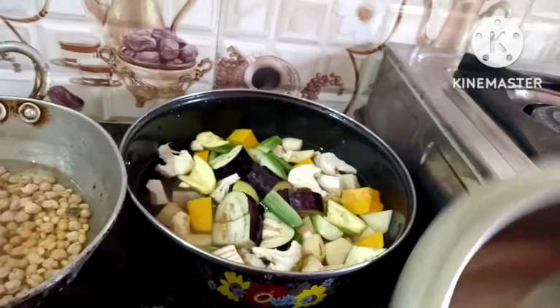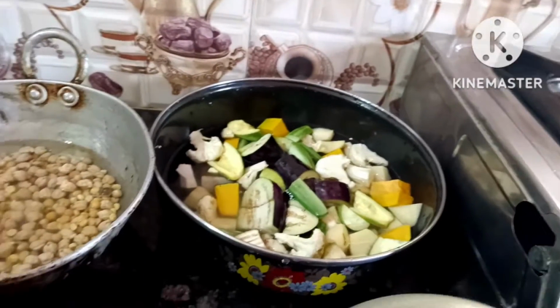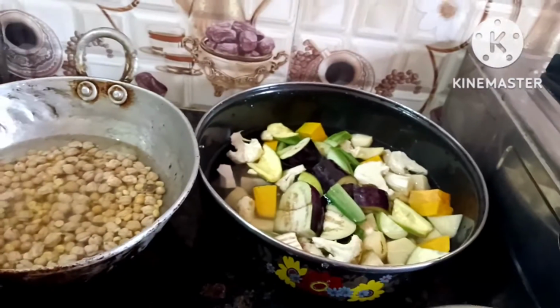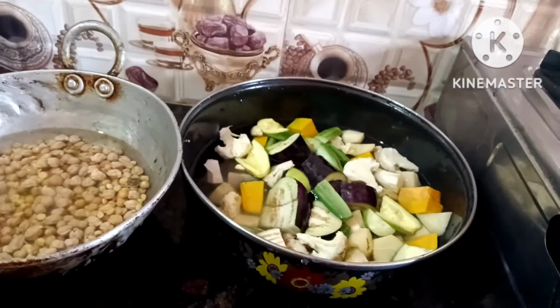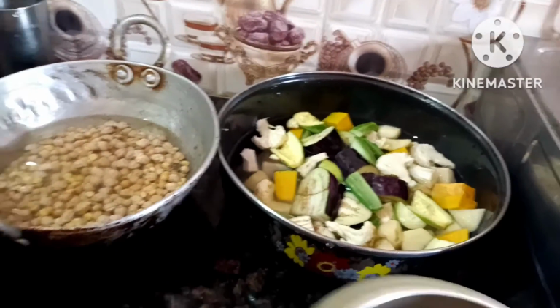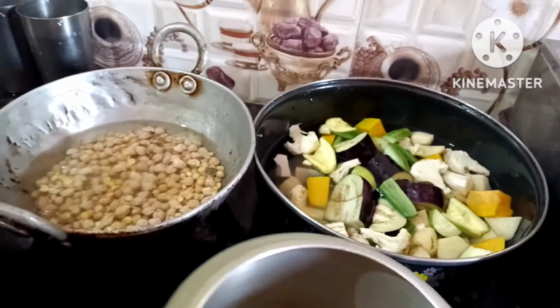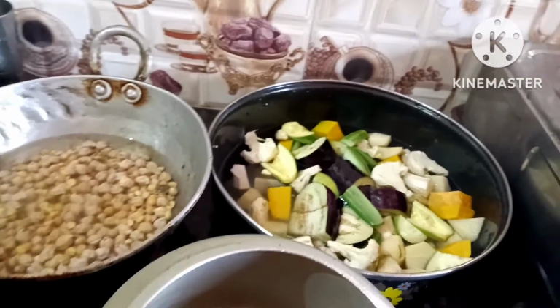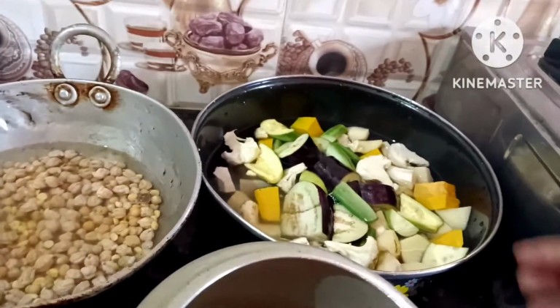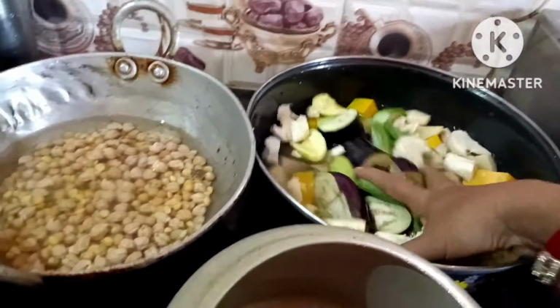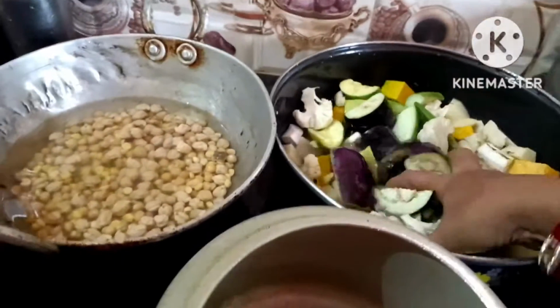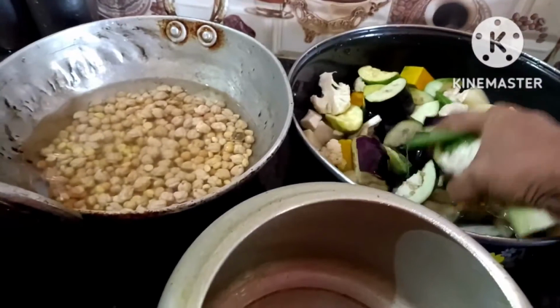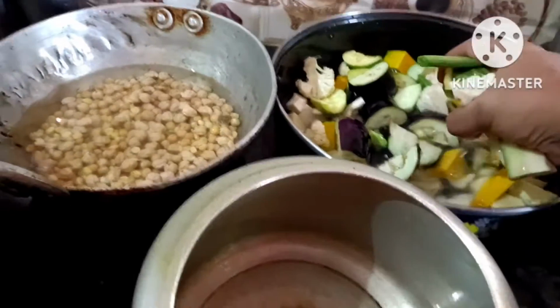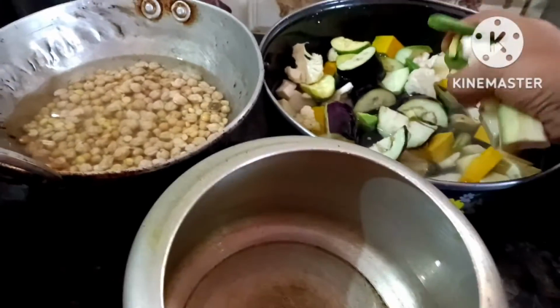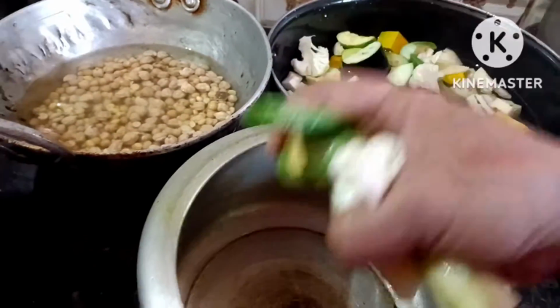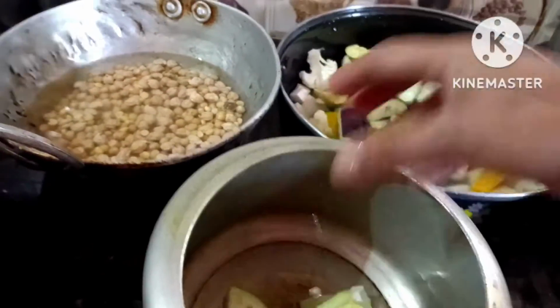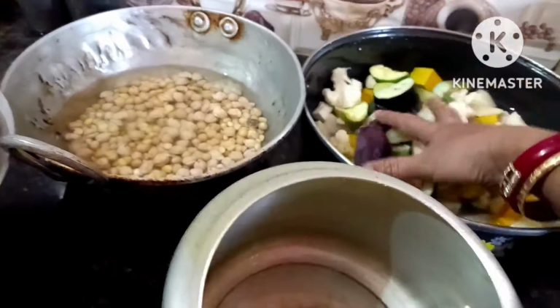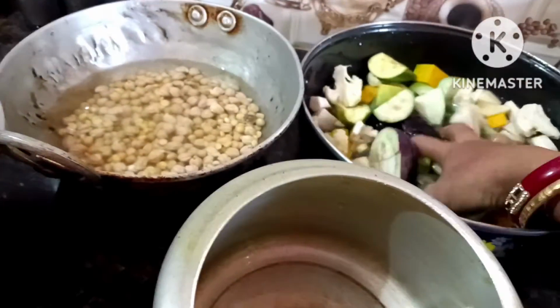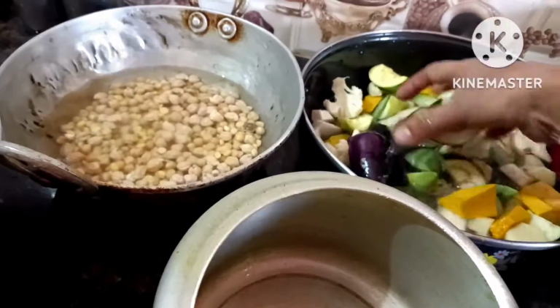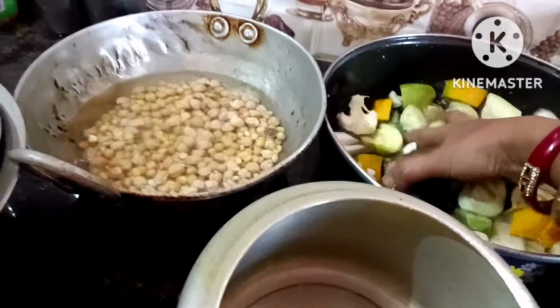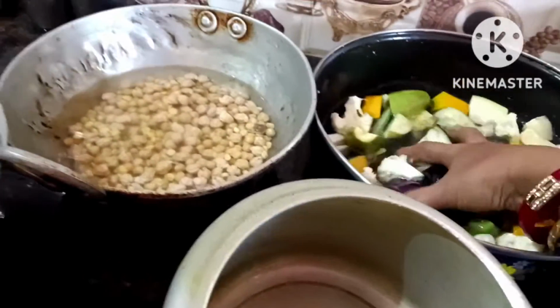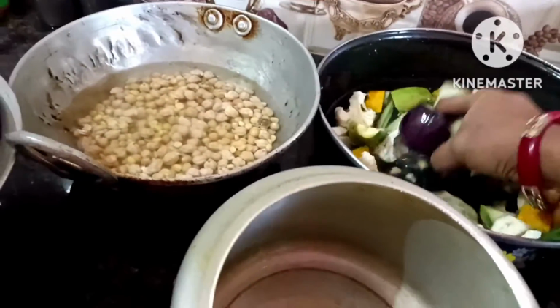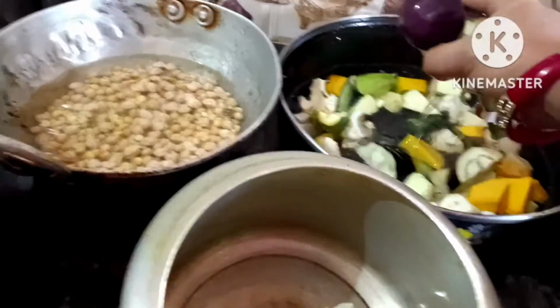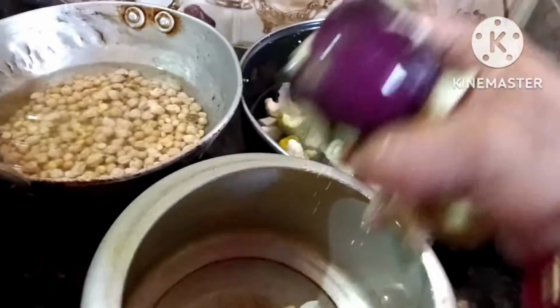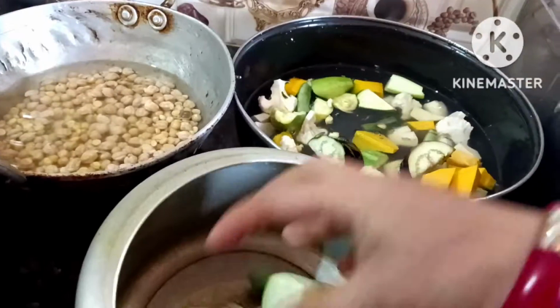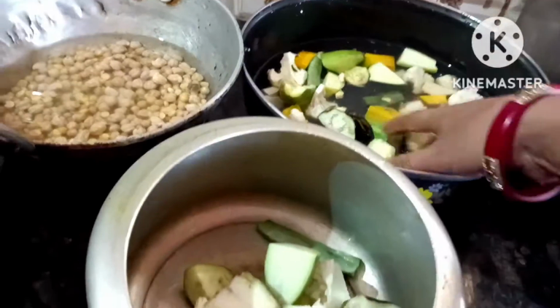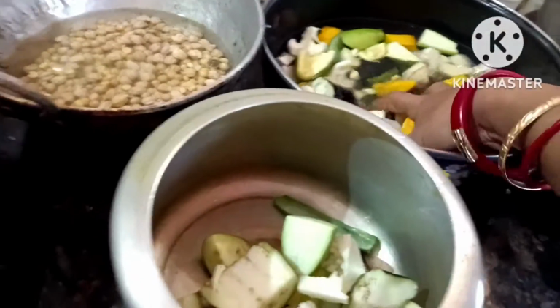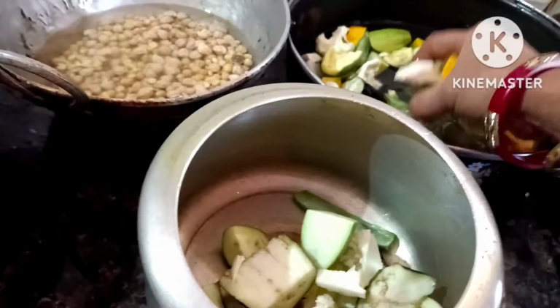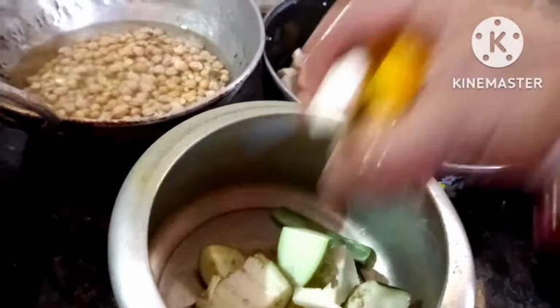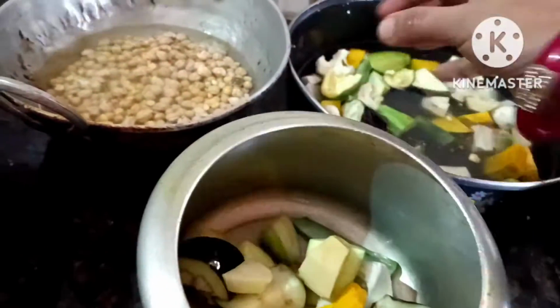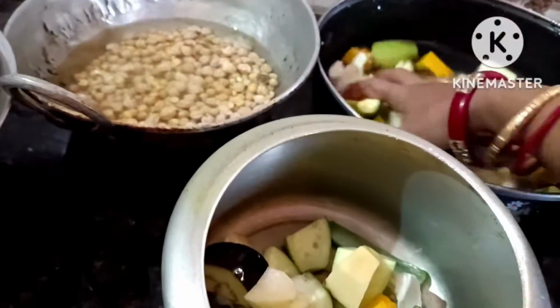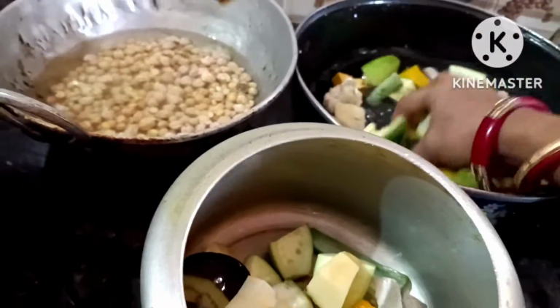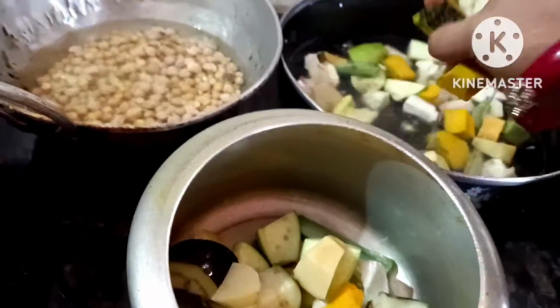I am going to use this for 5 minutes. I am going to use this for 4 minutes. I will use this for the last time.